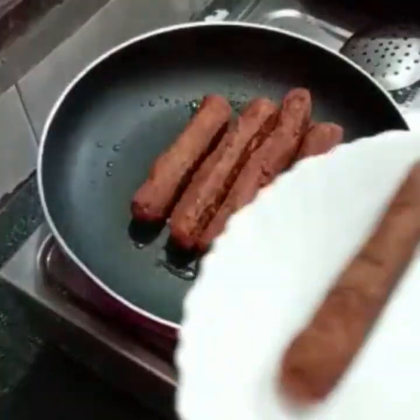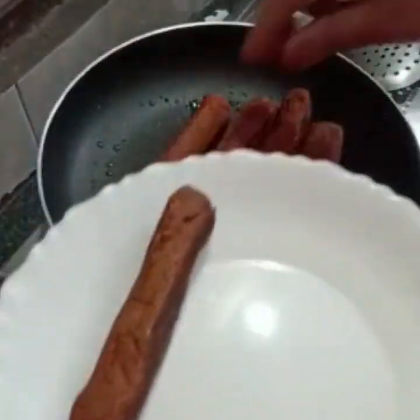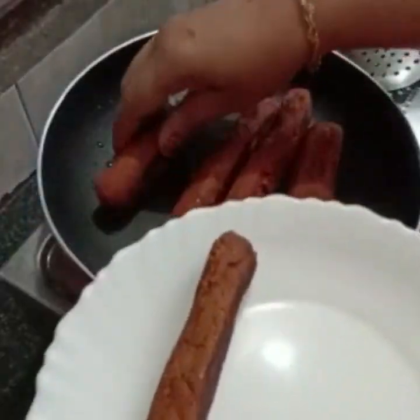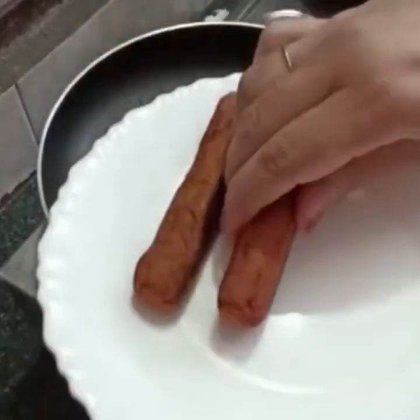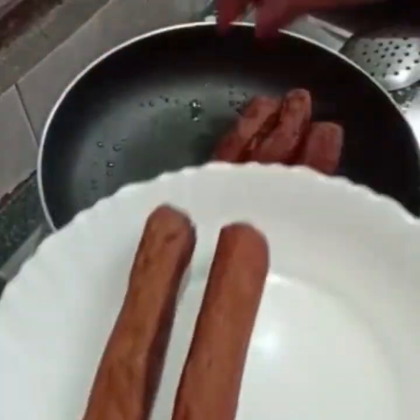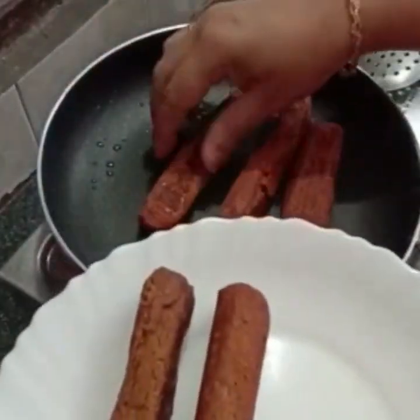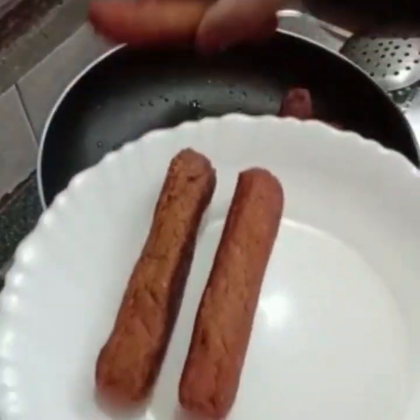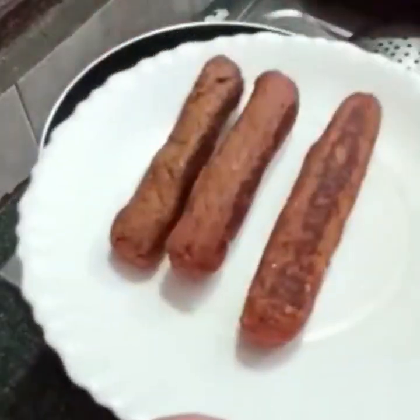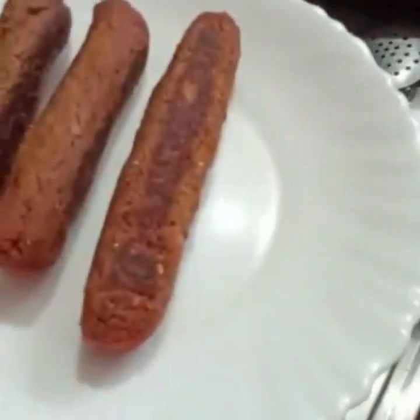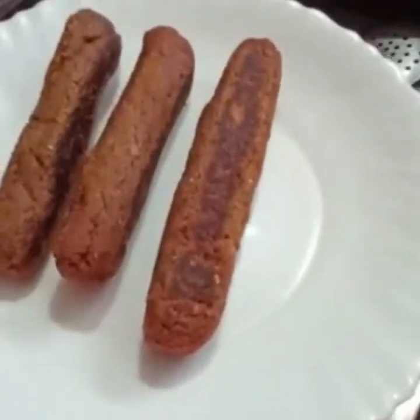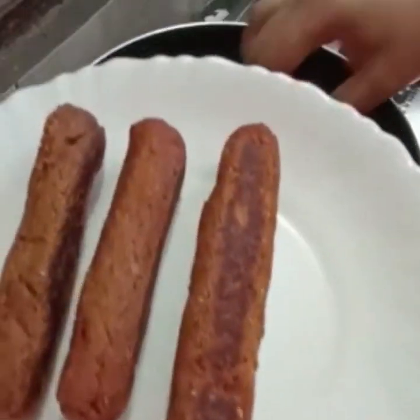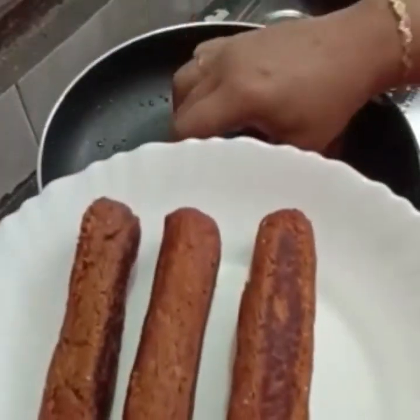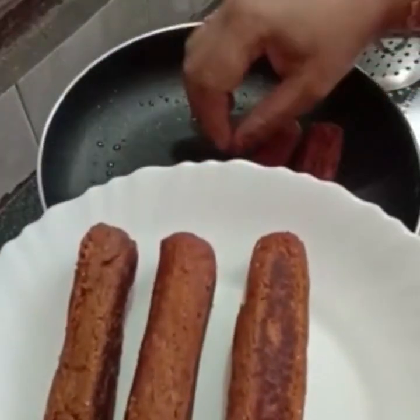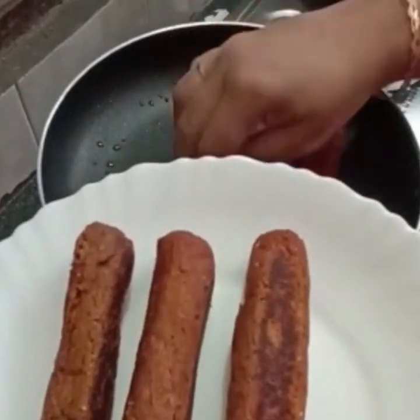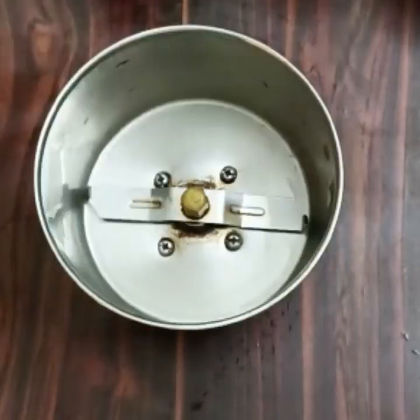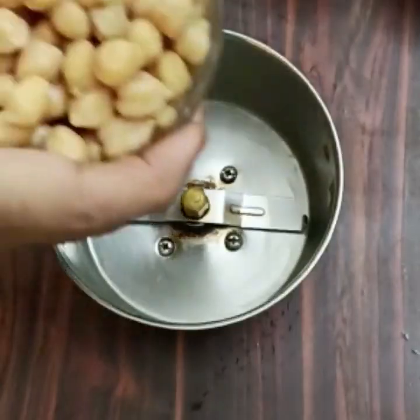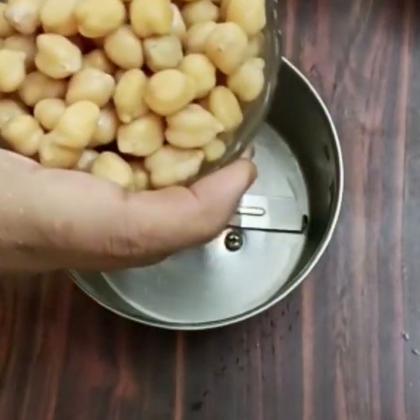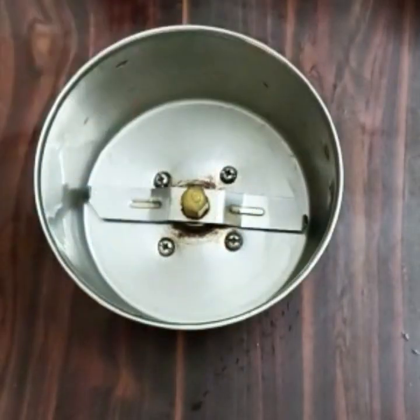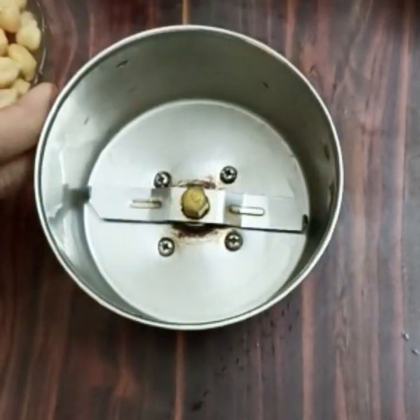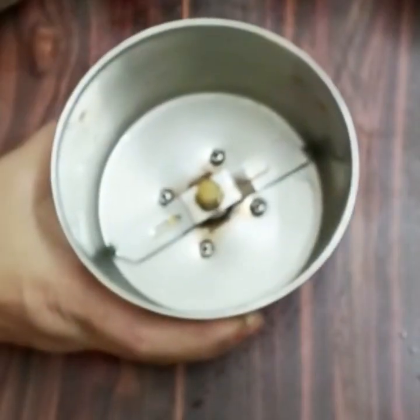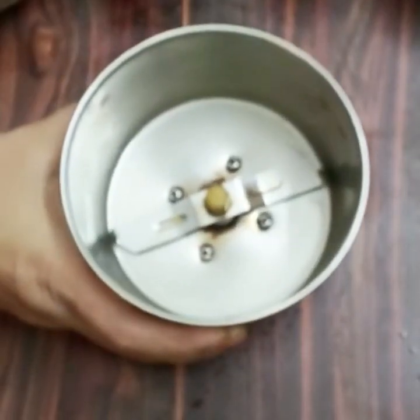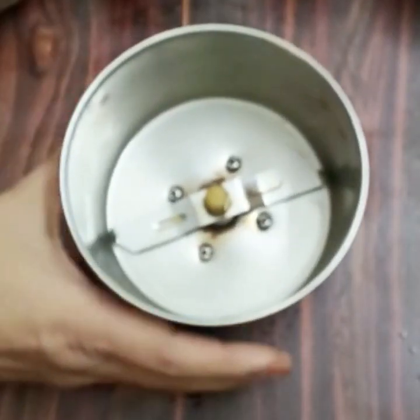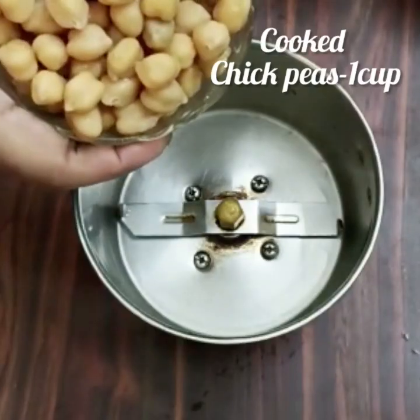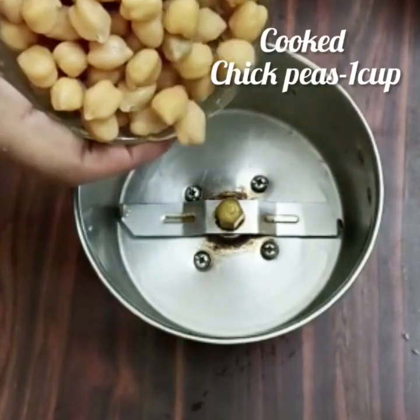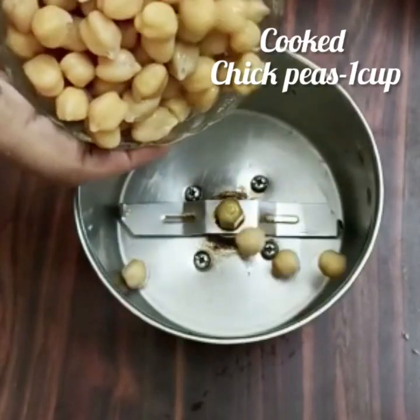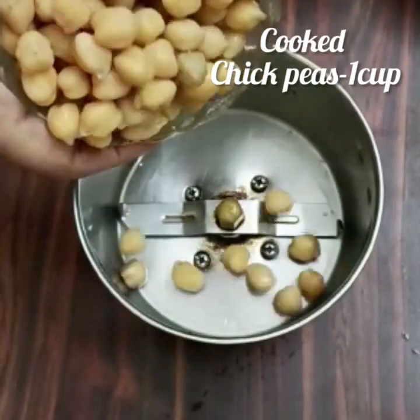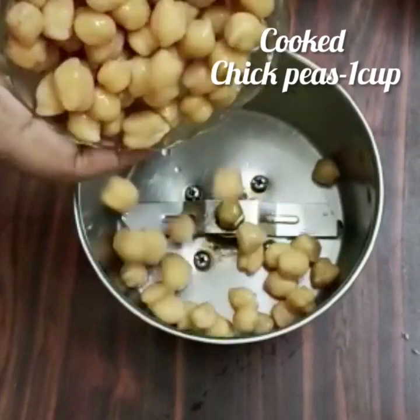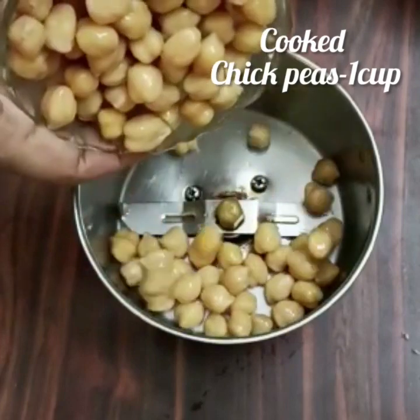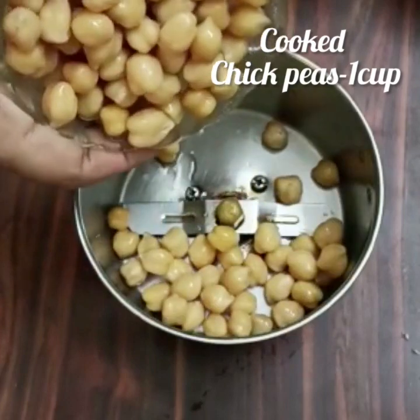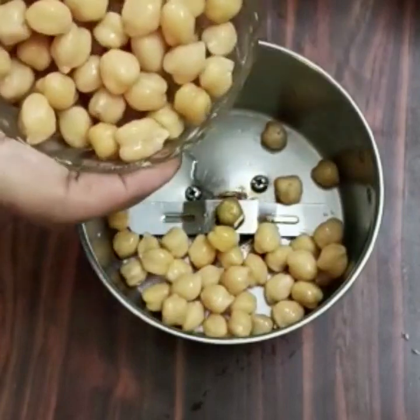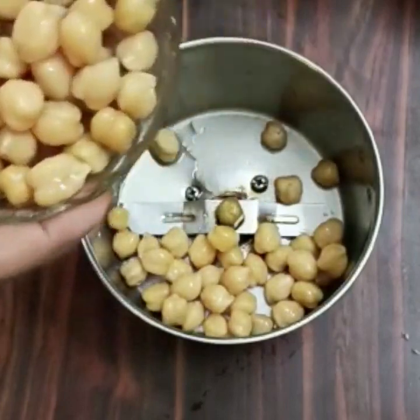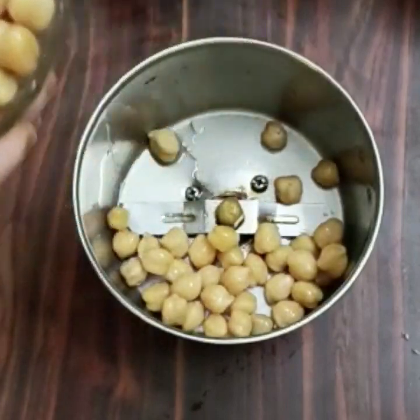You can see how we are doing this recipe. For this recipe, you take chickpeas and cook them for about 13 minutes until about 75% cooked.